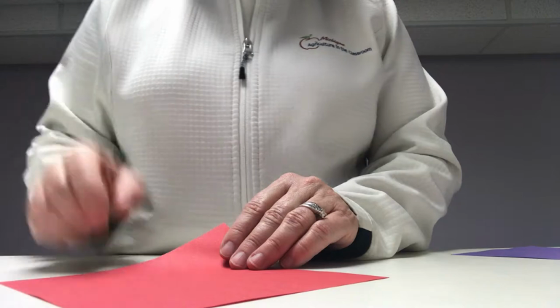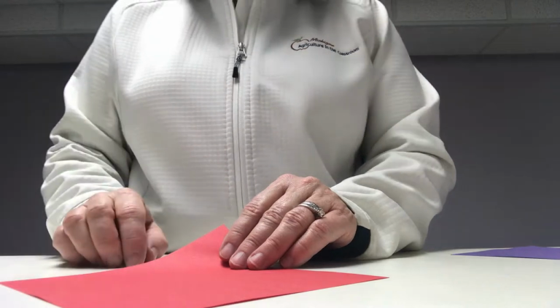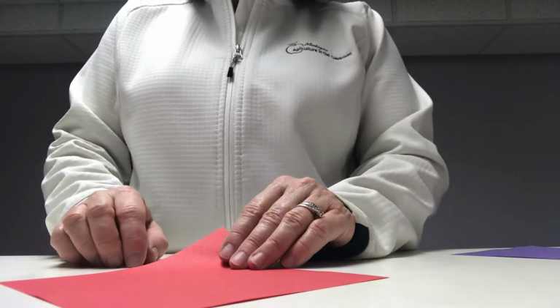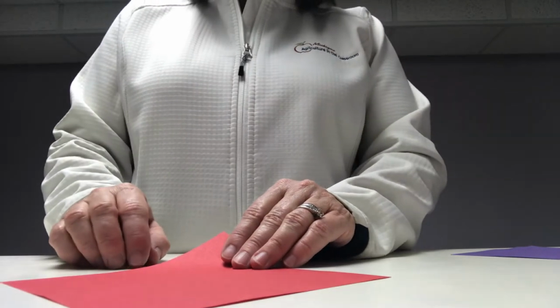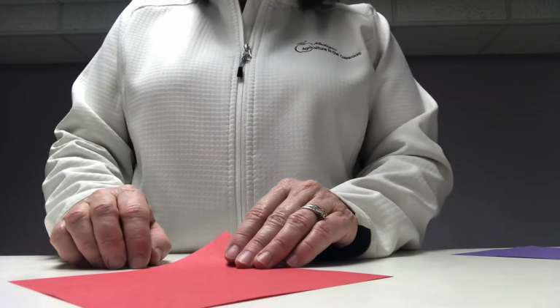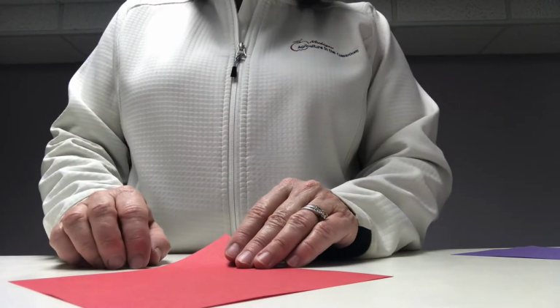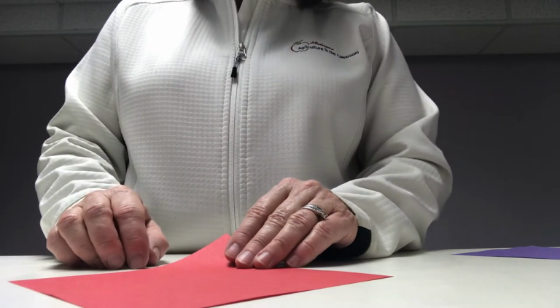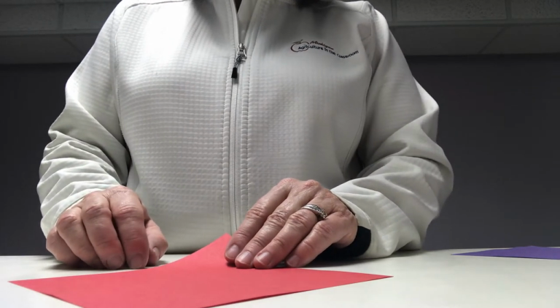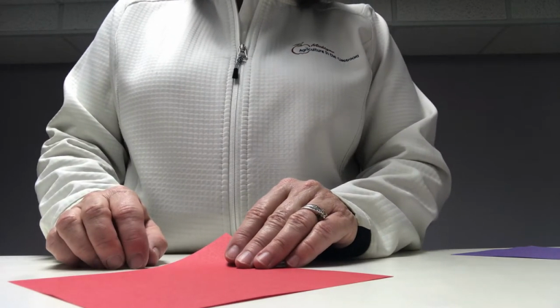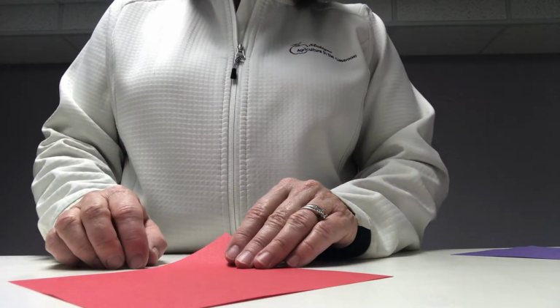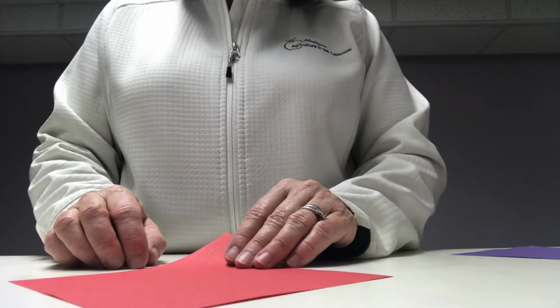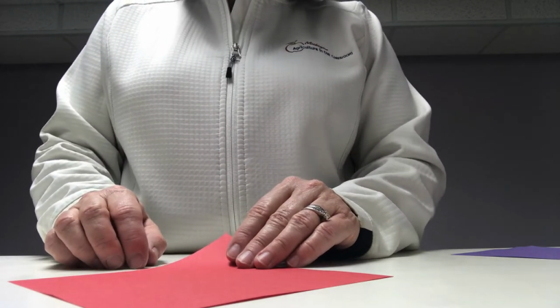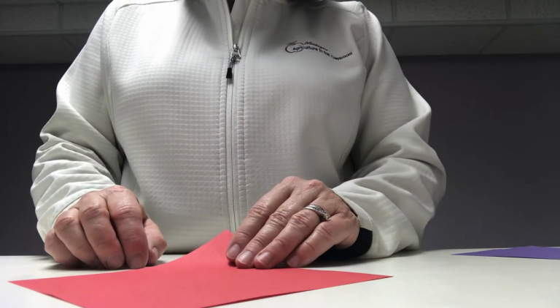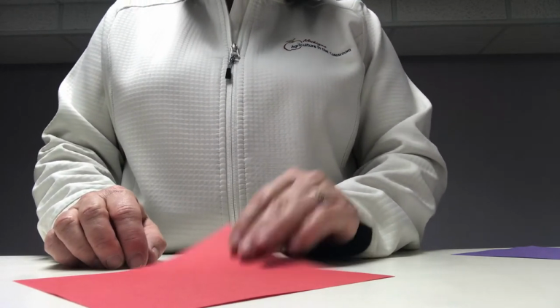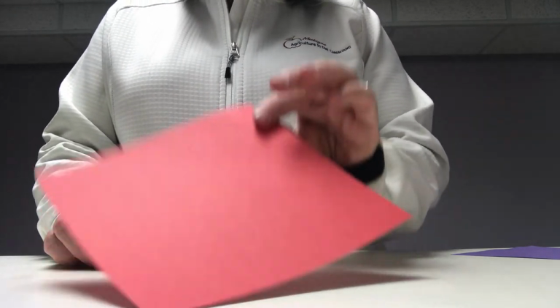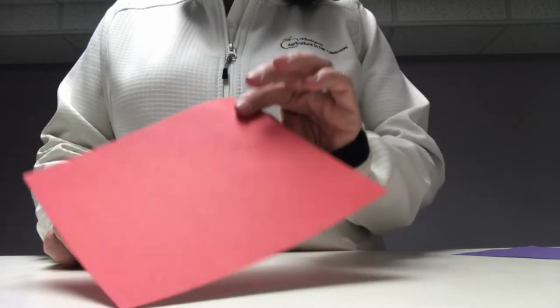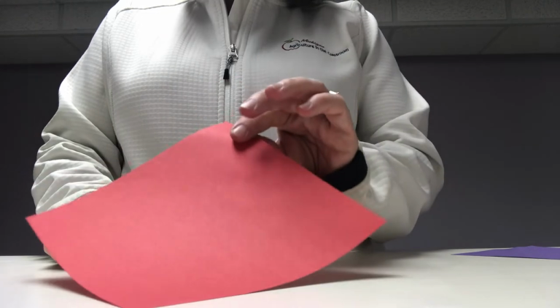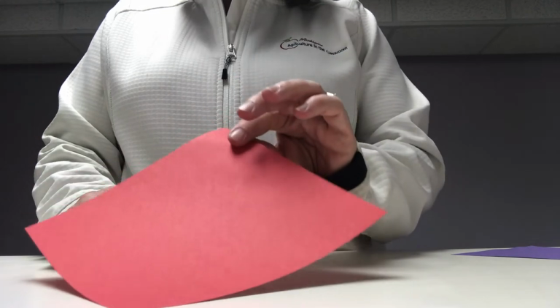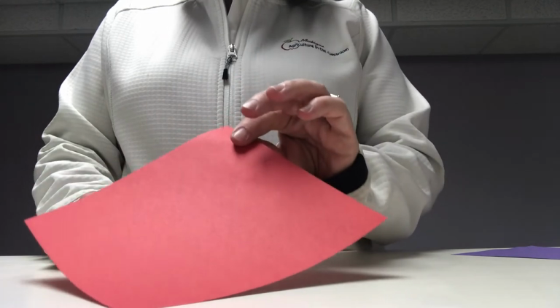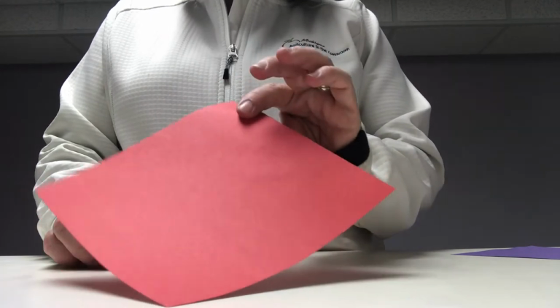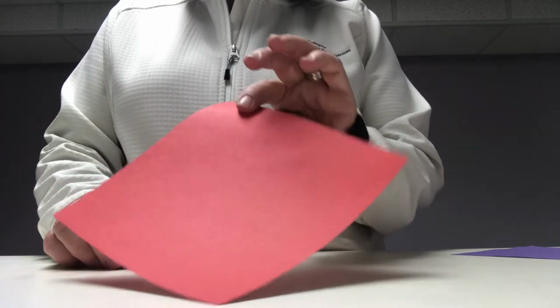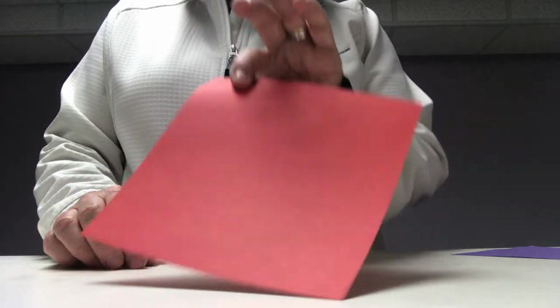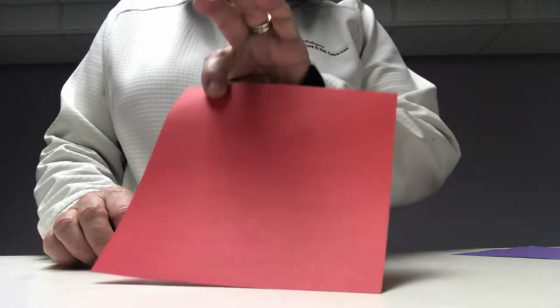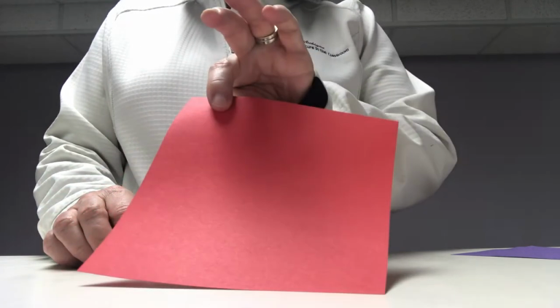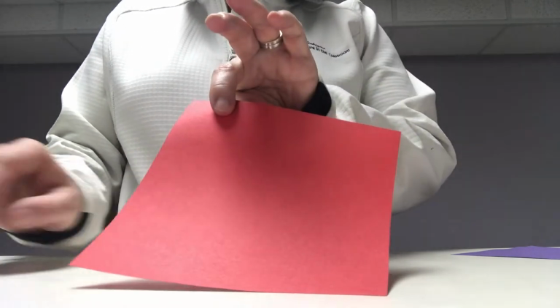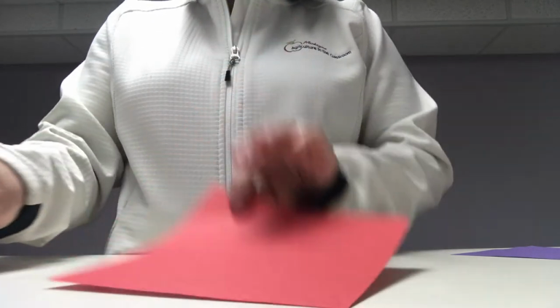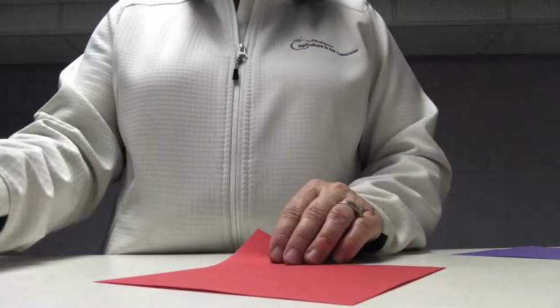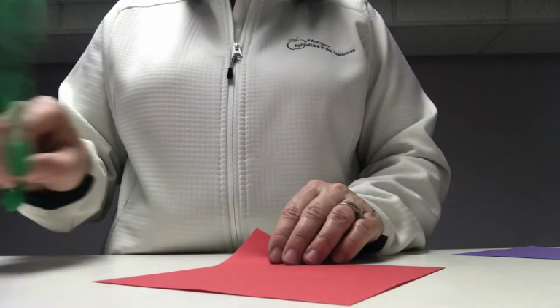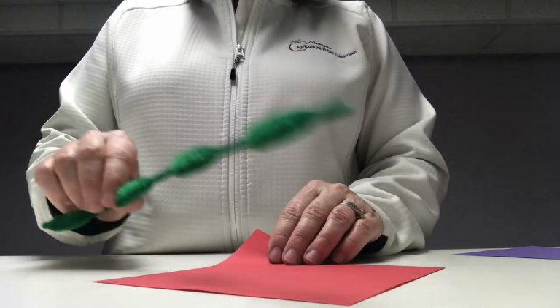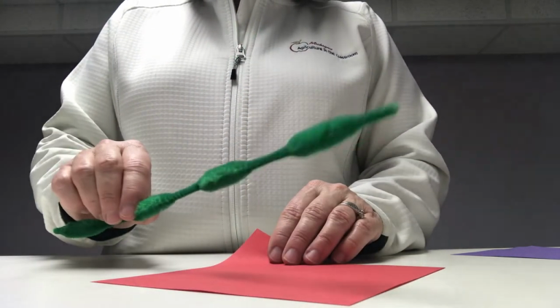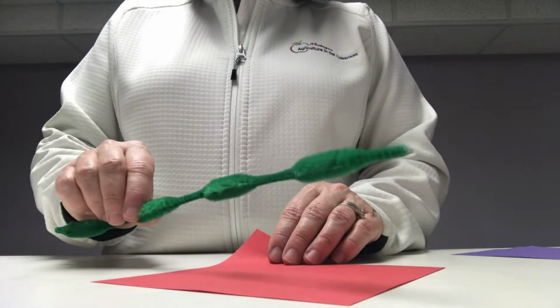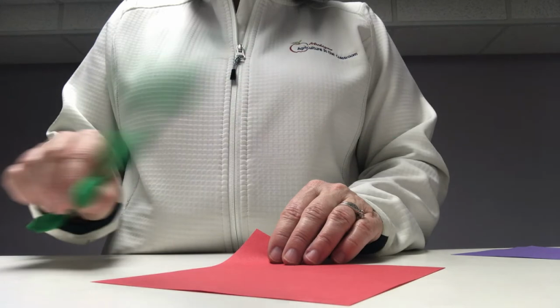Today we're going to make an origami flower. In order to do that you're going to need four pieces of square paper and one pipe cleaner.